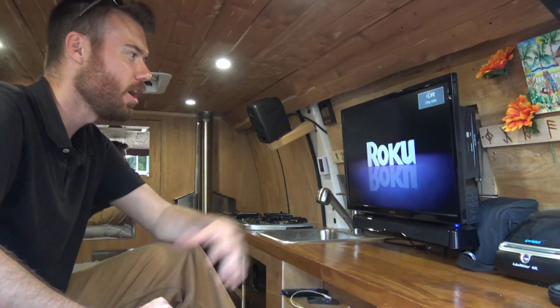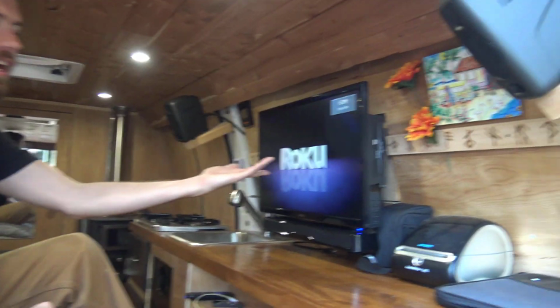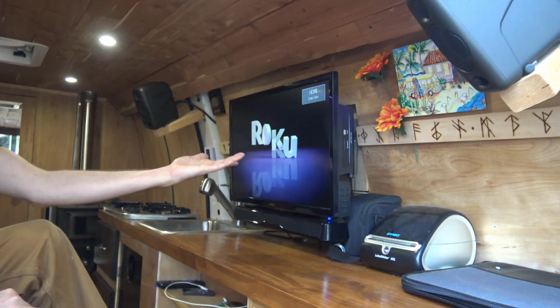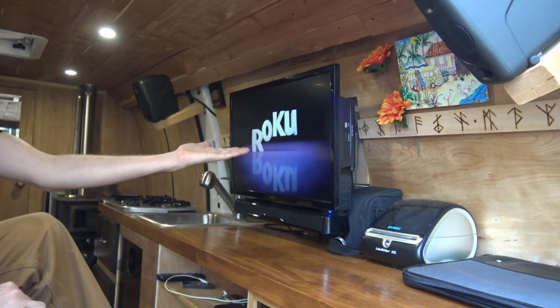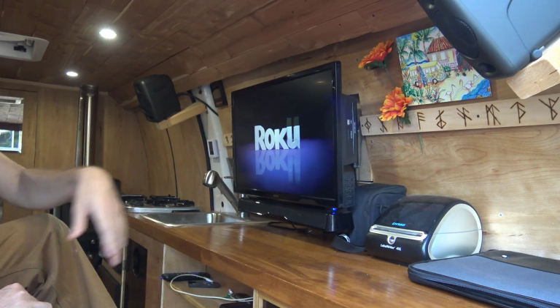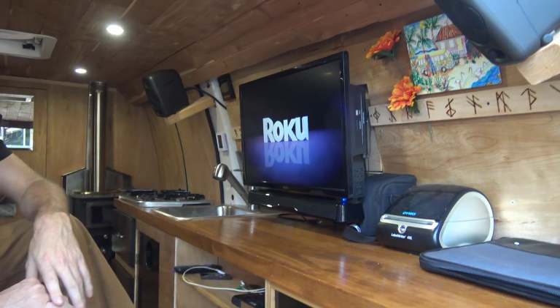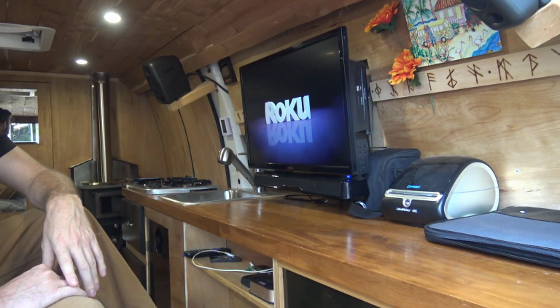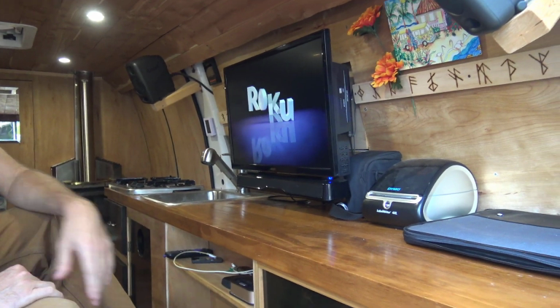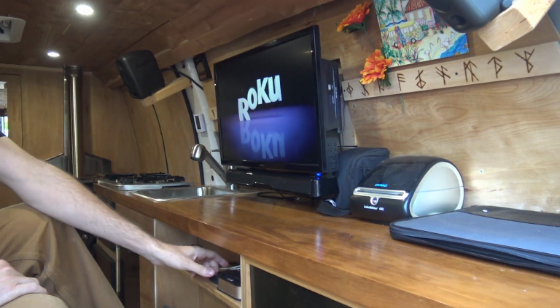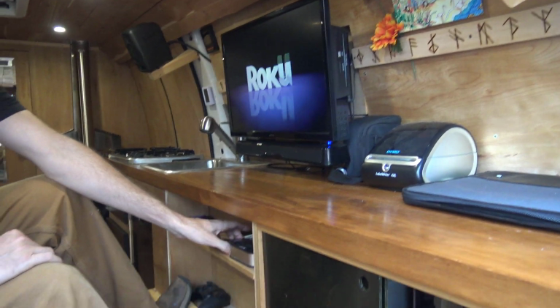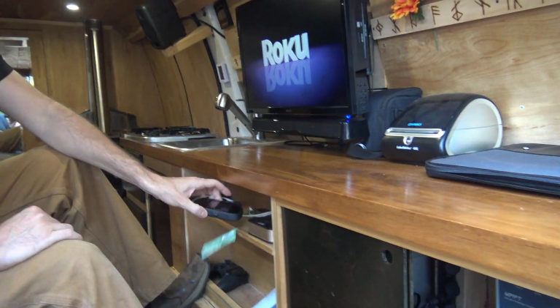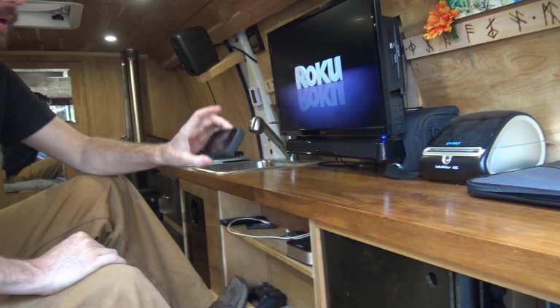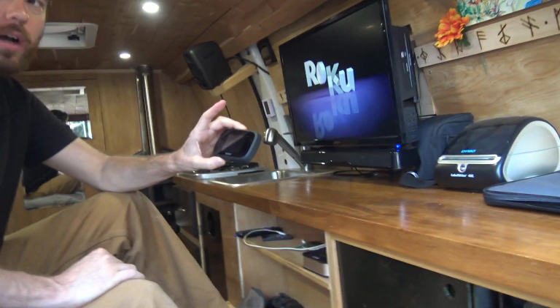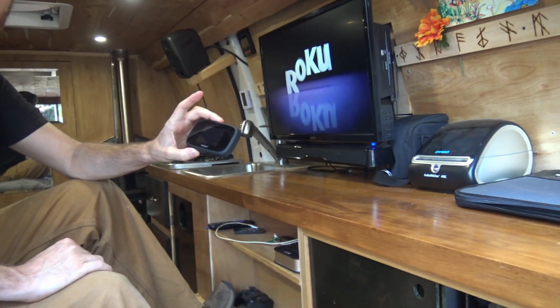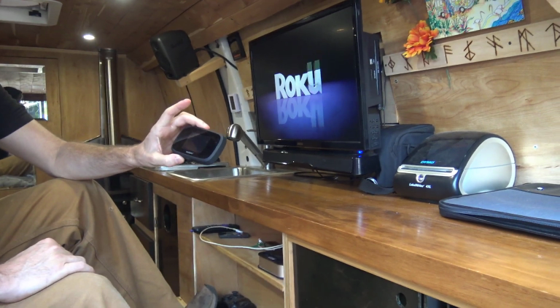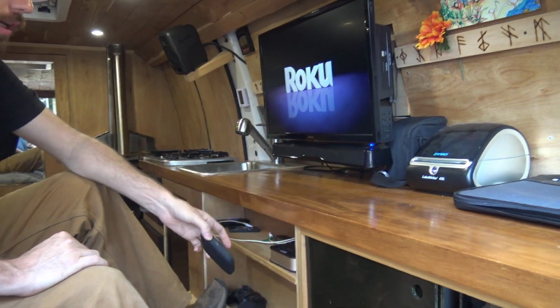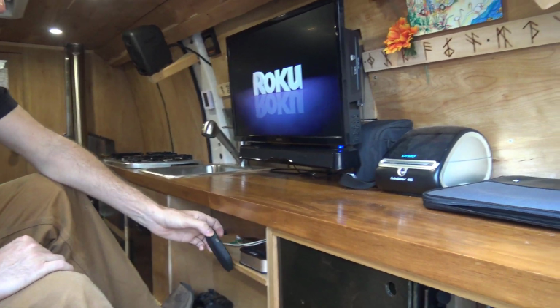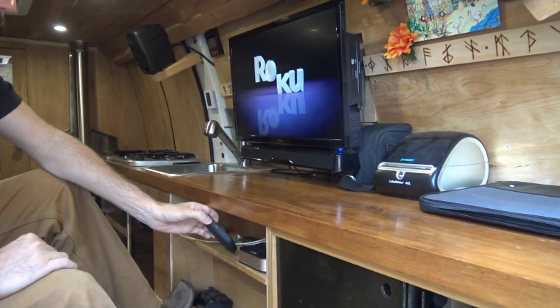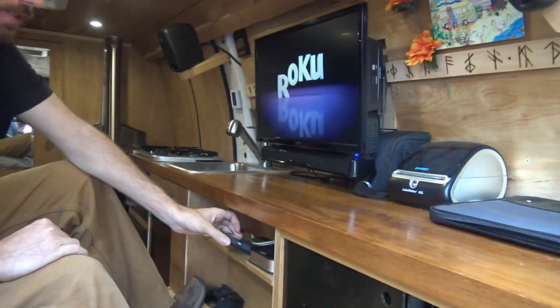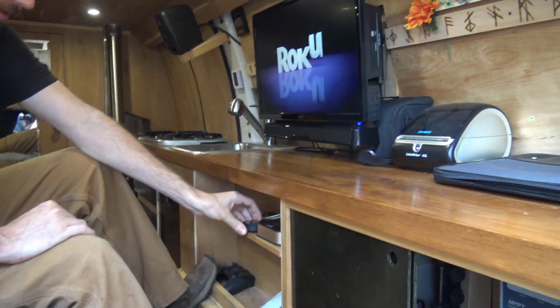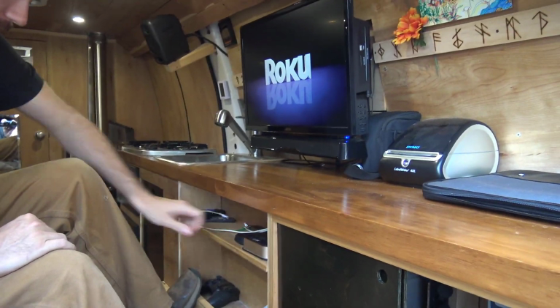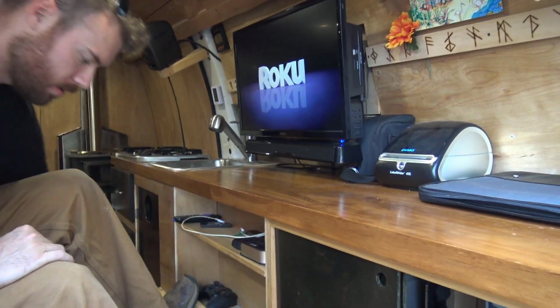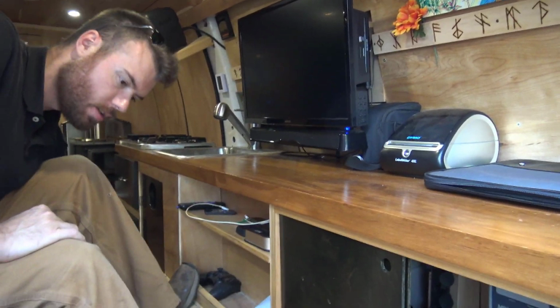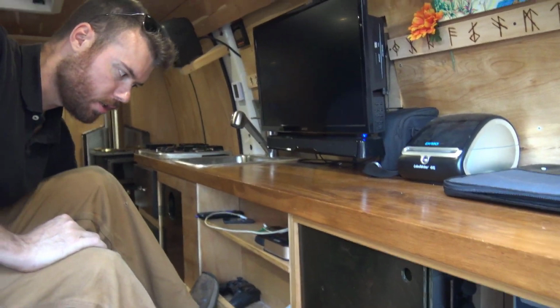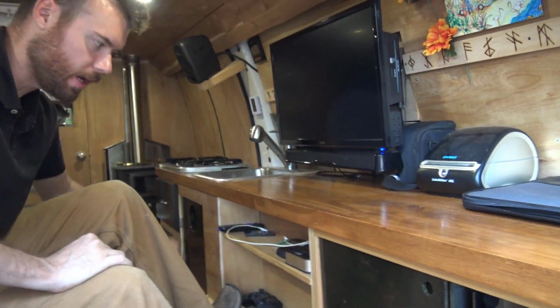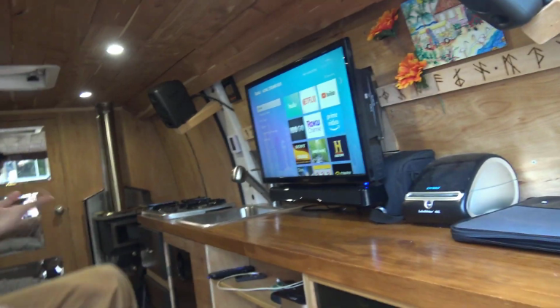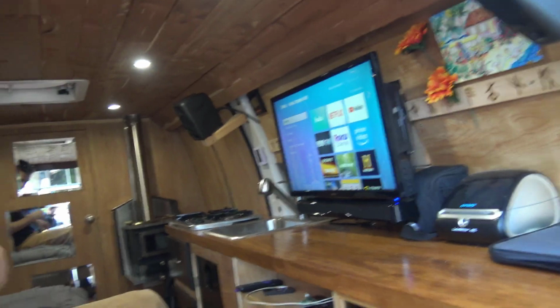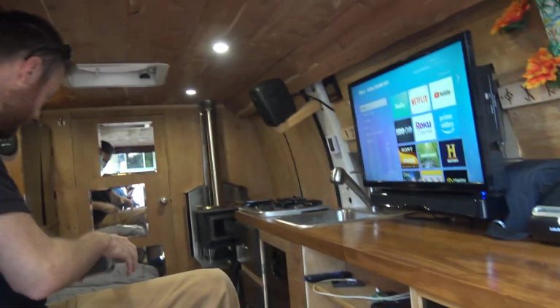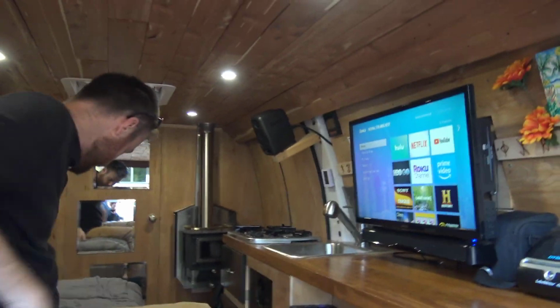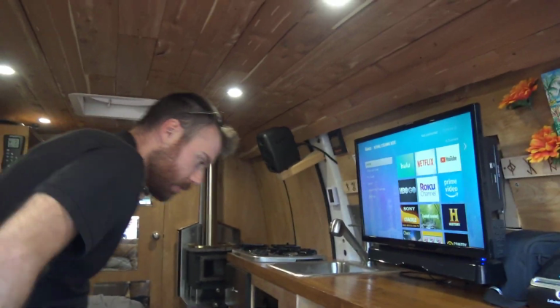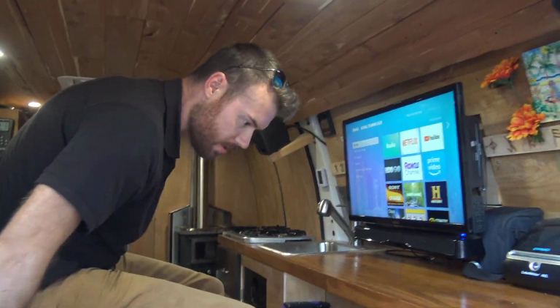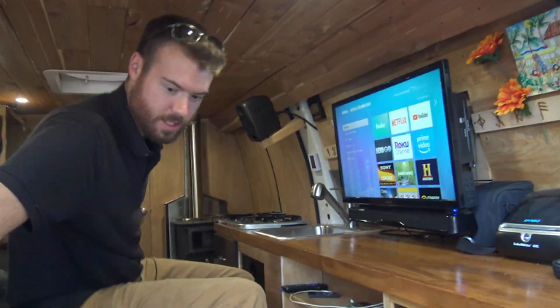I have Roku on the TV — full internet everywhere I go. So you have unlimited Wi-Fi to manage this. Correct. There's something else that's really cool that you should see.